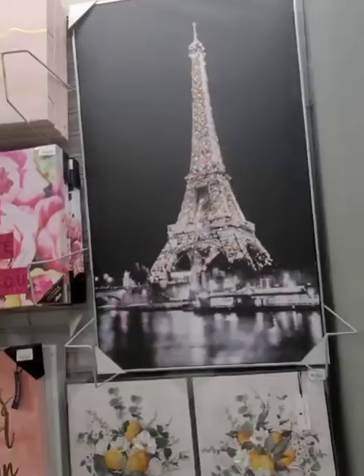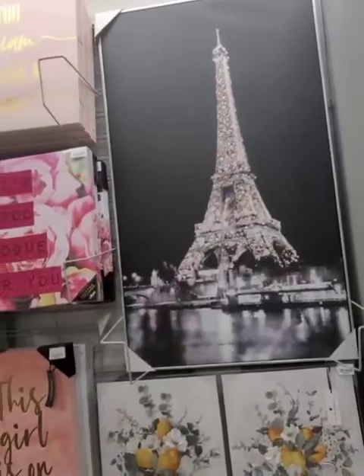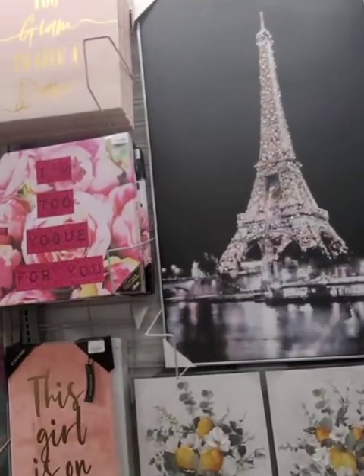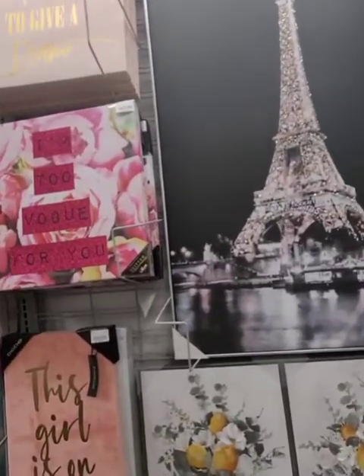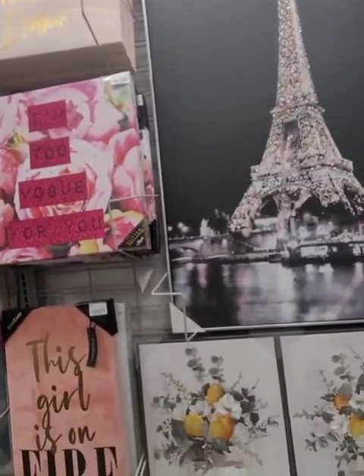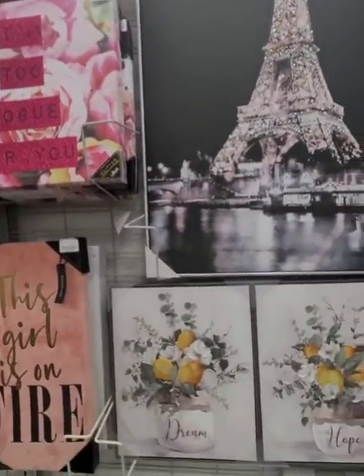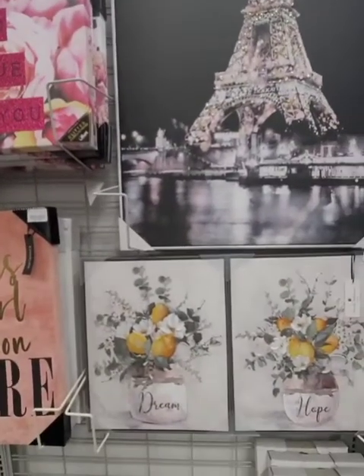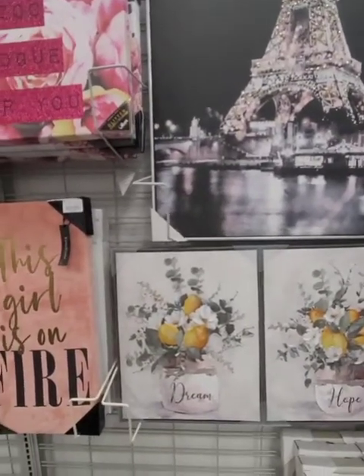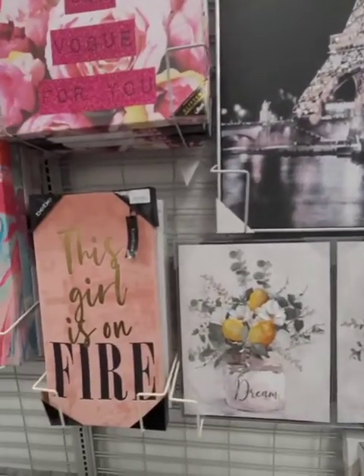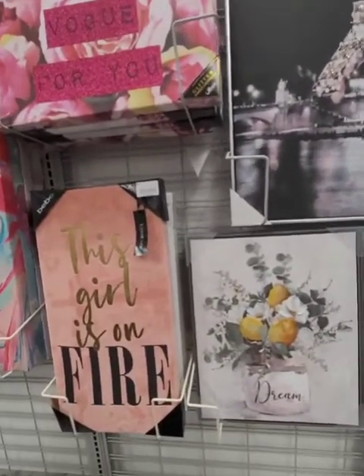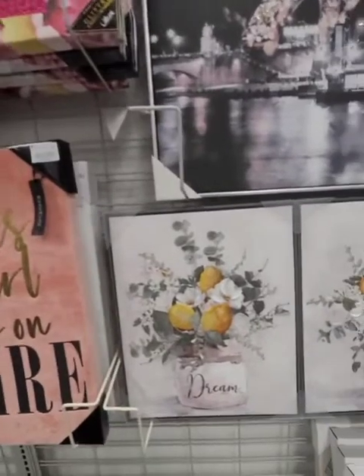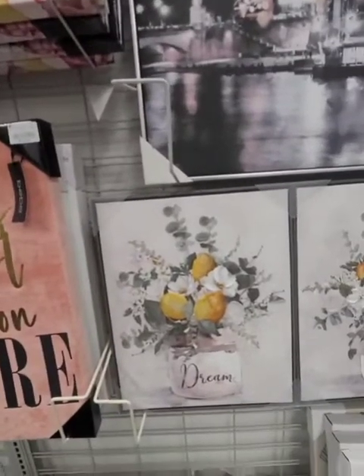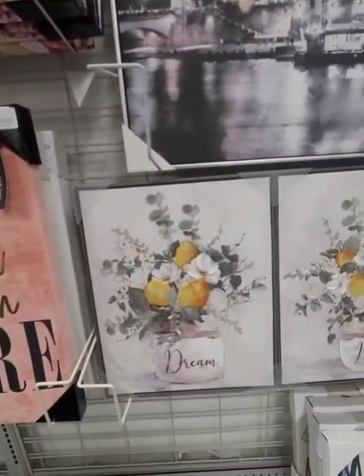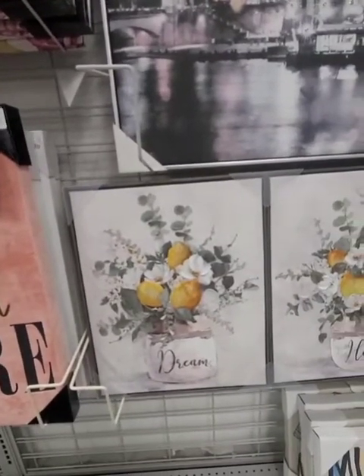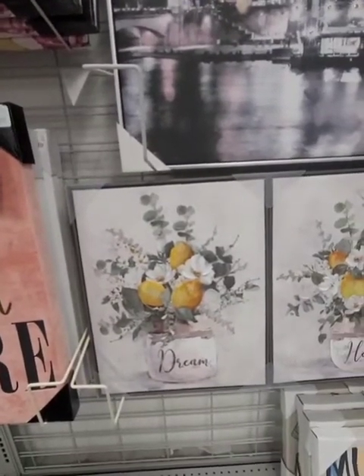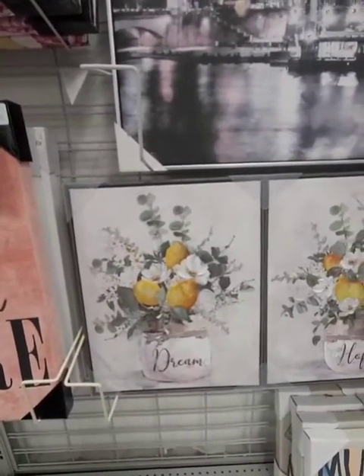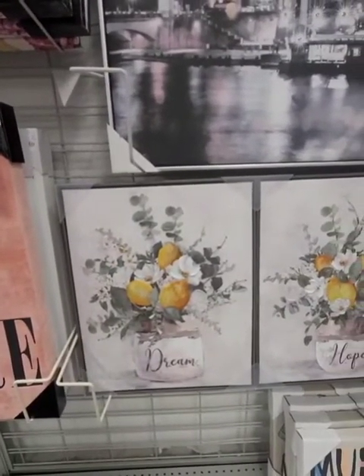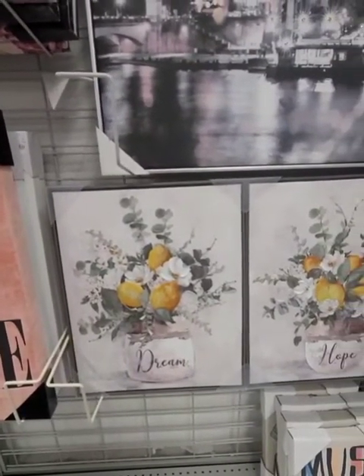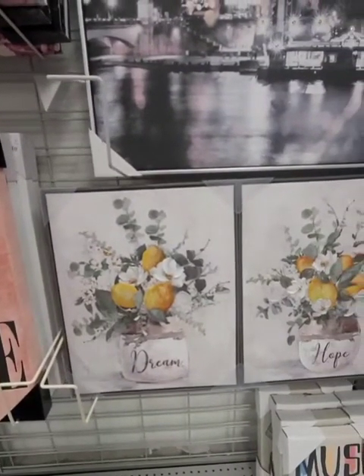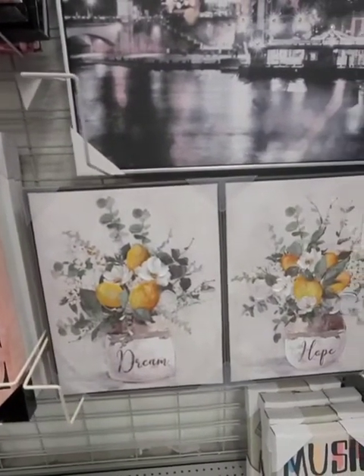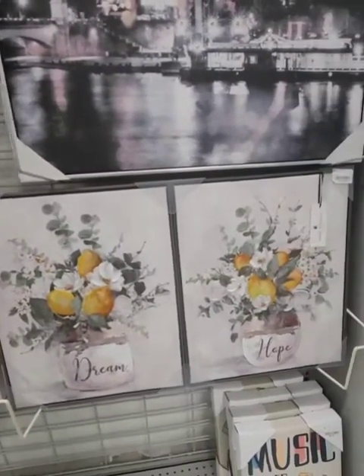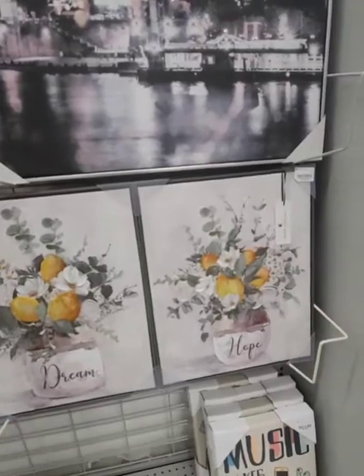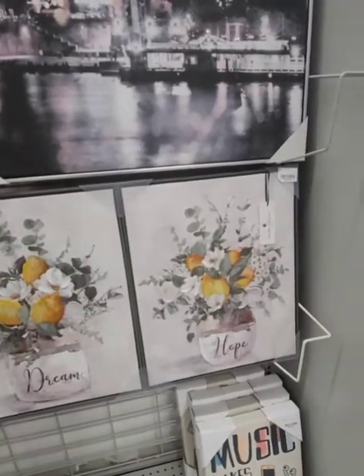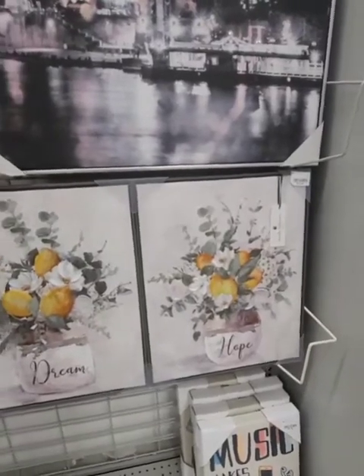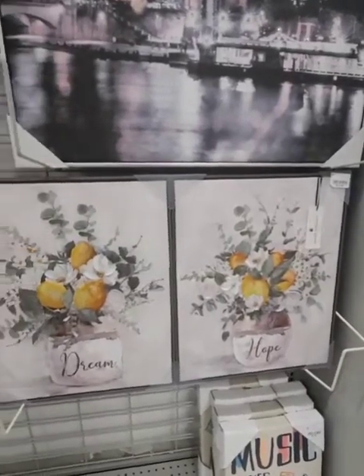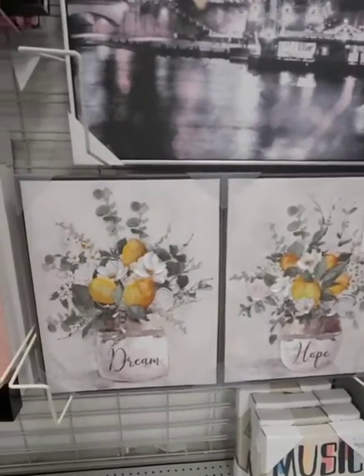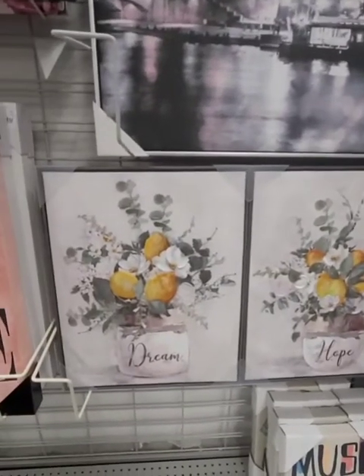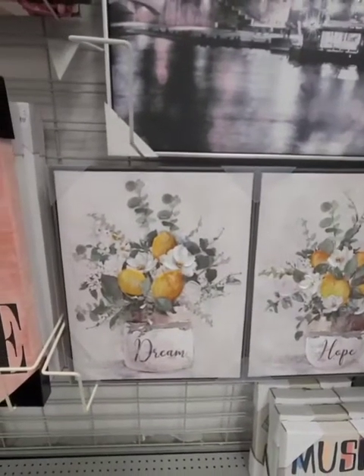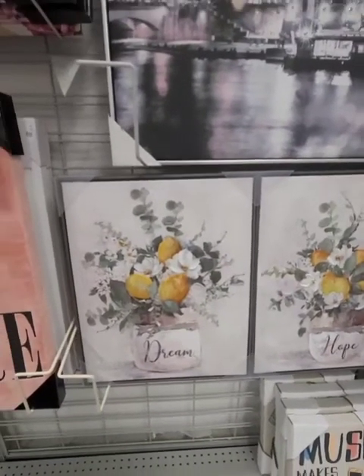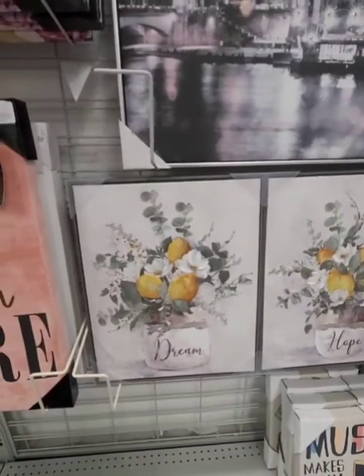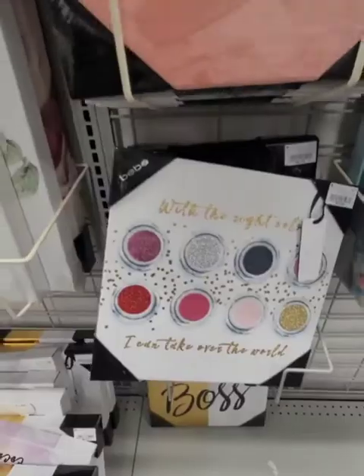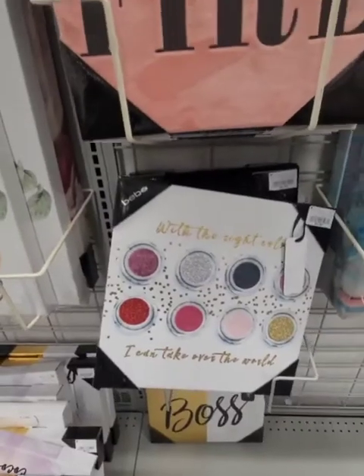Simply gorgeous. Dollar Tree has that lemon — didn't it come out with a lemon dishware set? This would have been perfect. This is gorgeous.